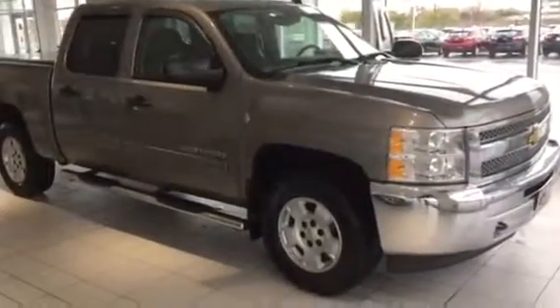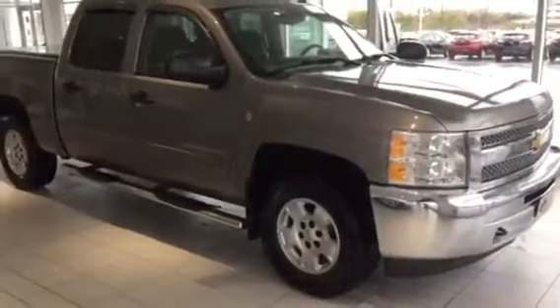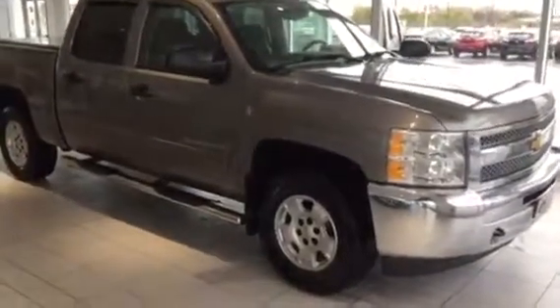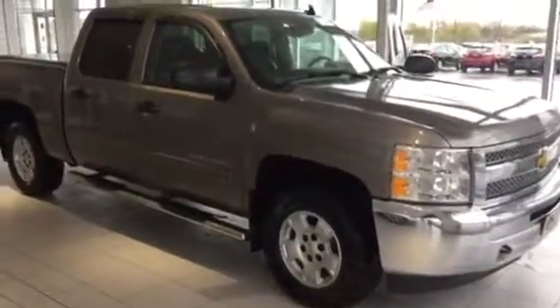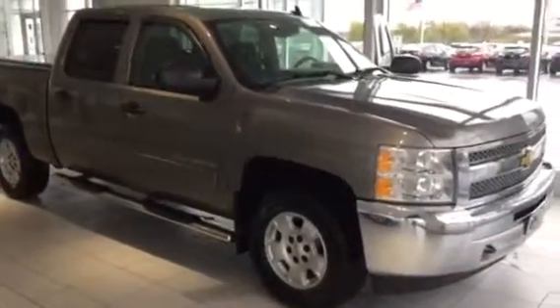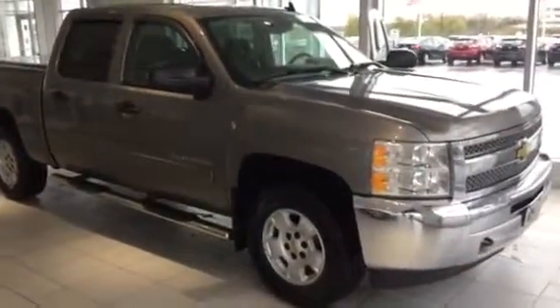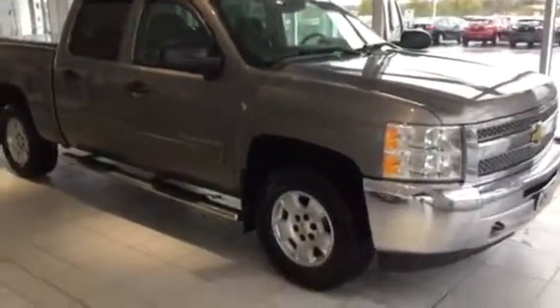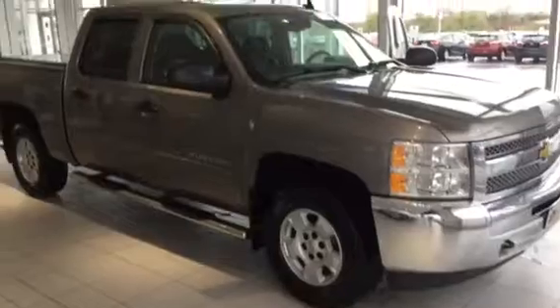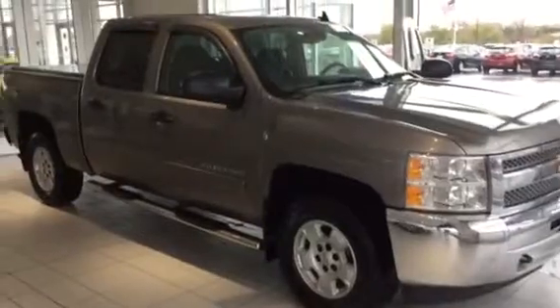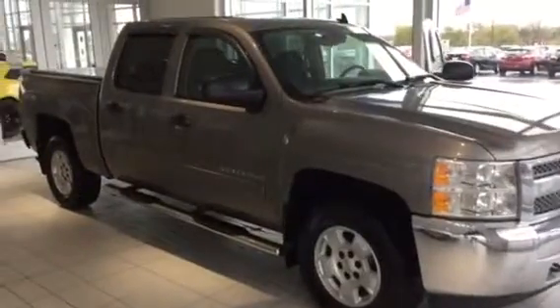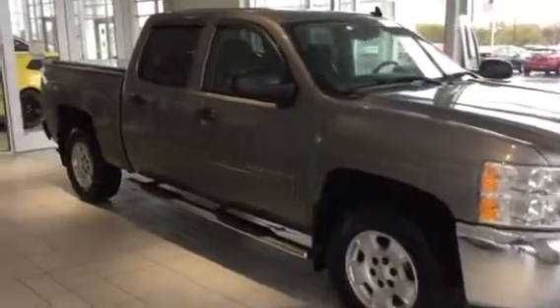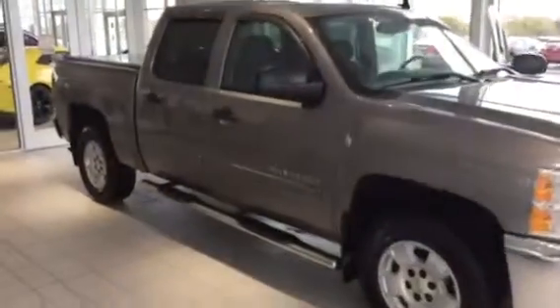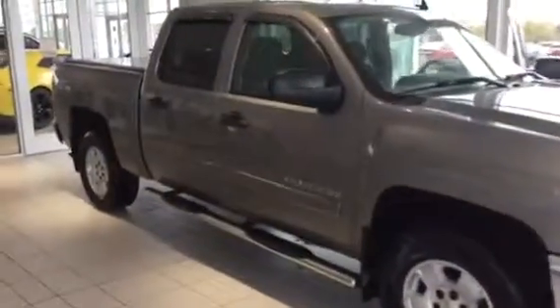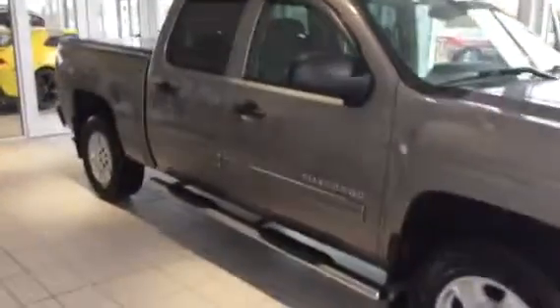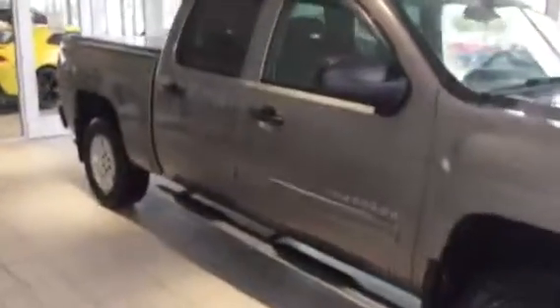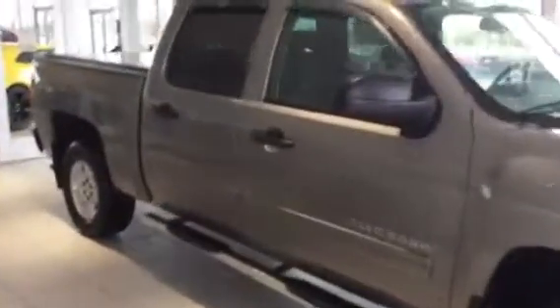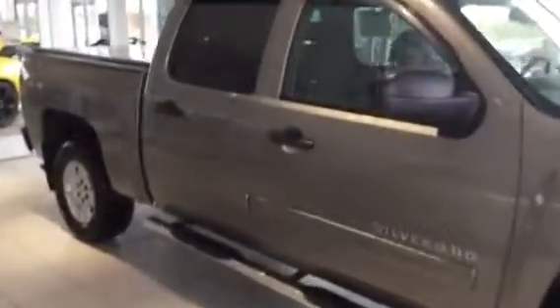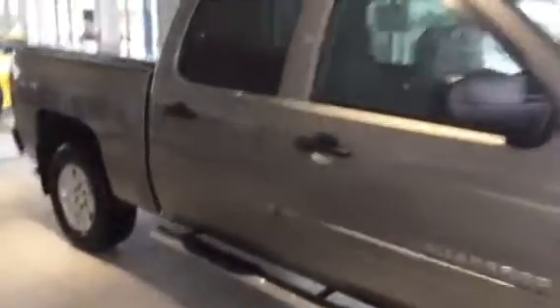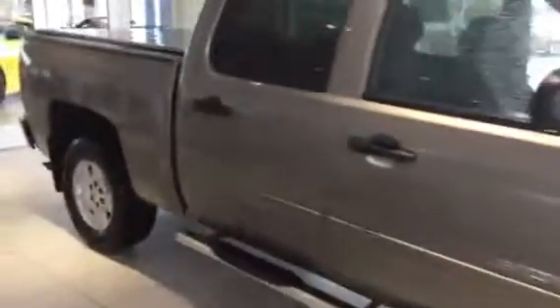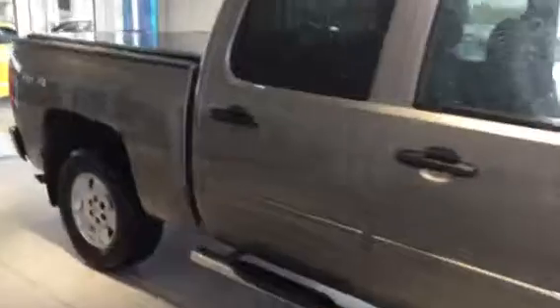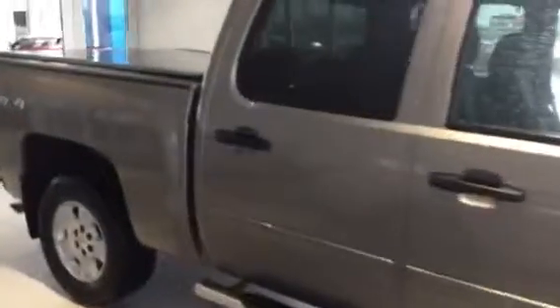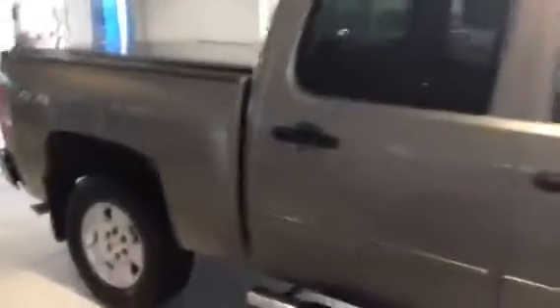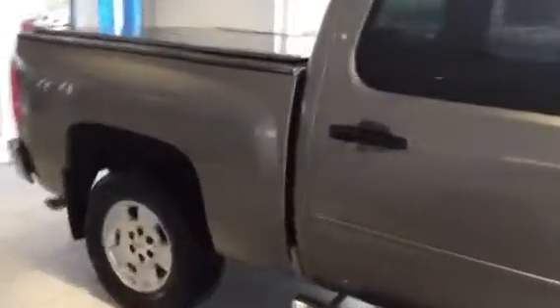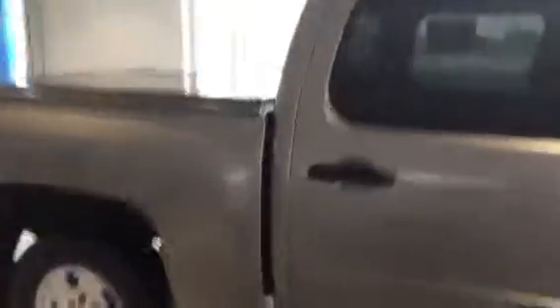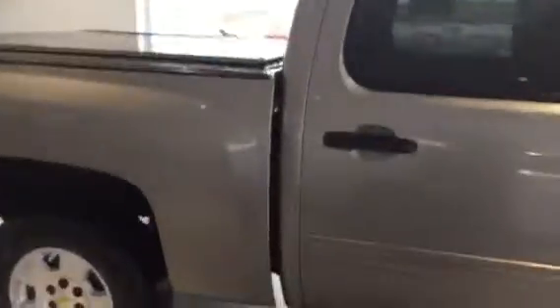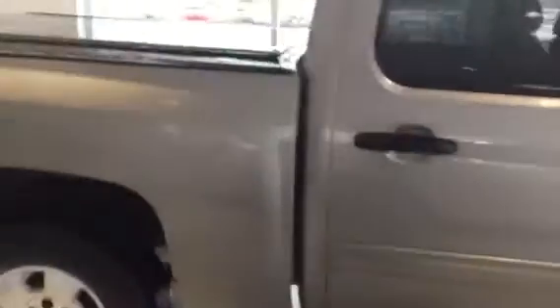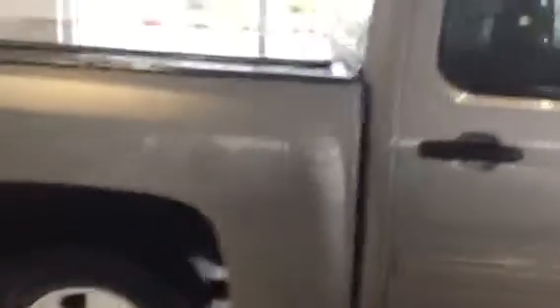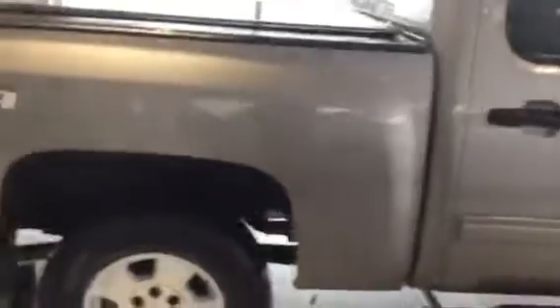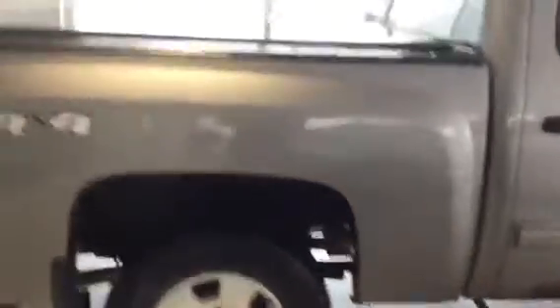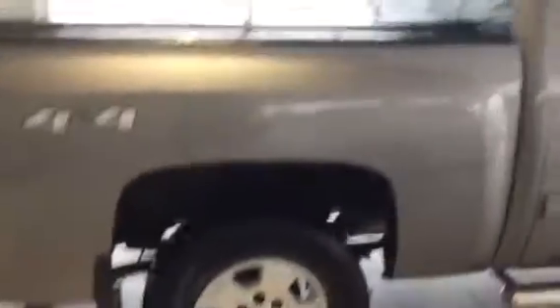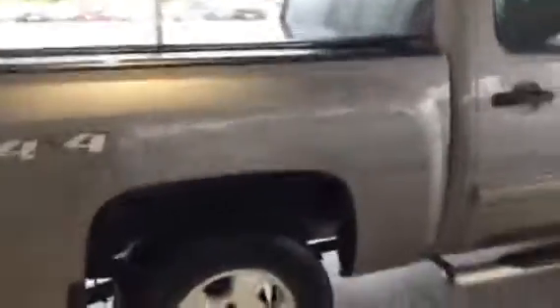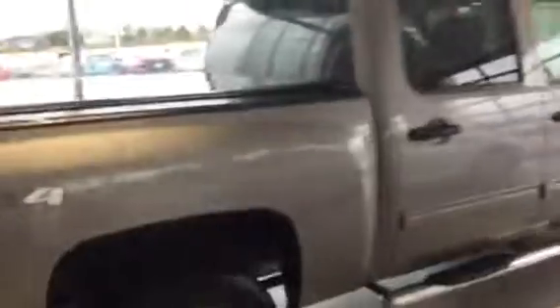Hi there James, this is Justin Sorrell at Frank Boucher Chevrolet in Racine, Wisconsin, 8600 Washington Ave. I just want to give you a walk around this beautiful looking crew cab Silverado, a local trade-in.